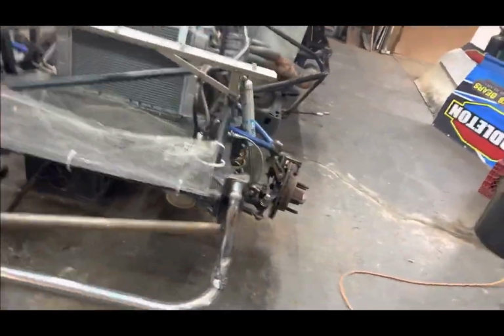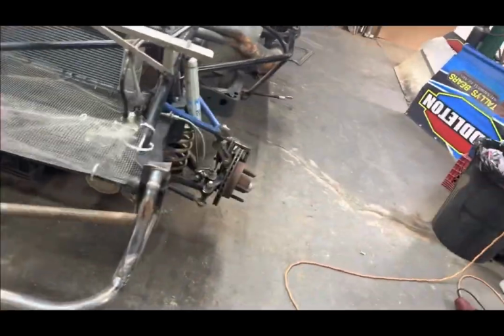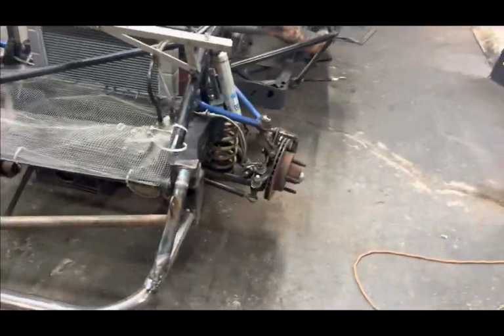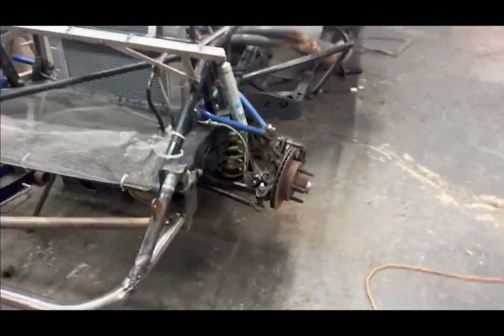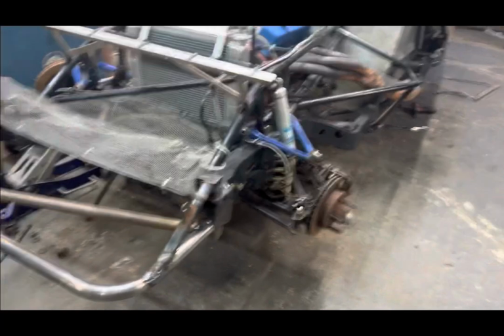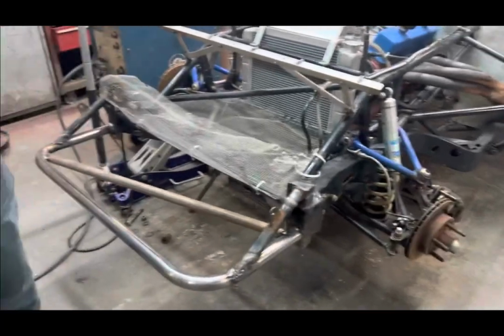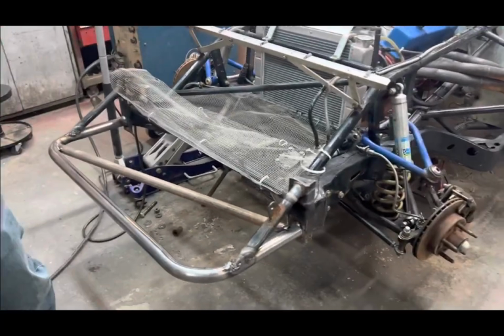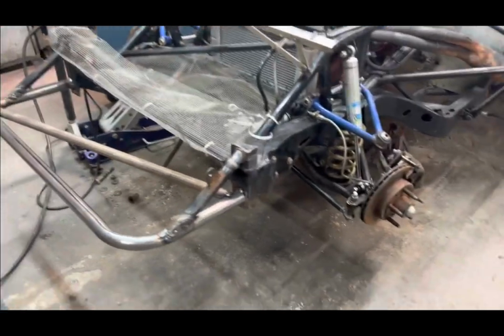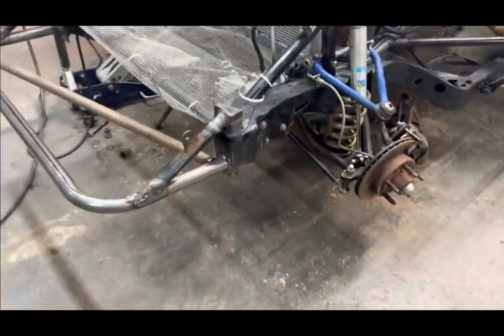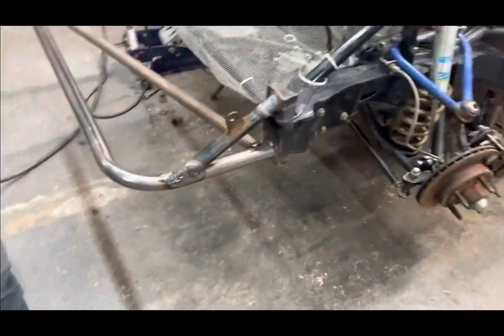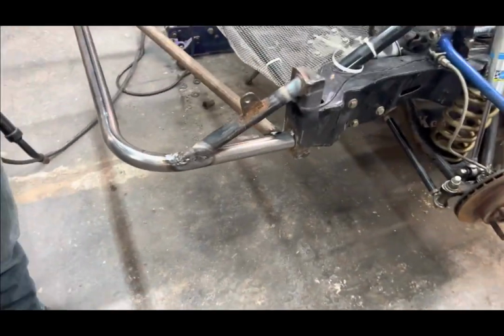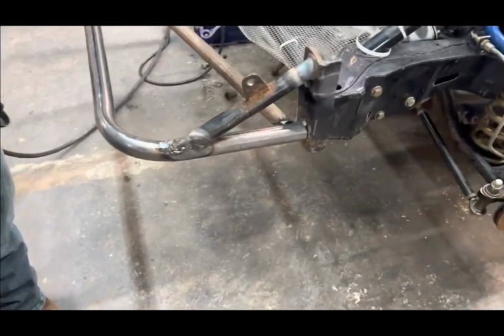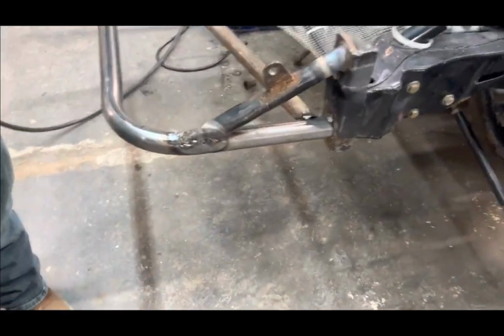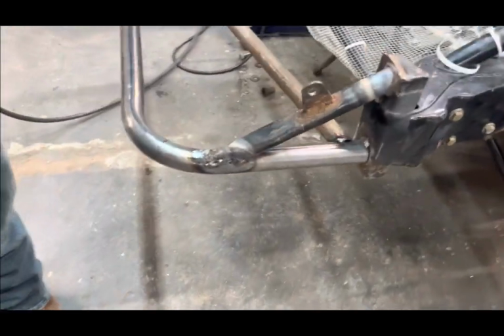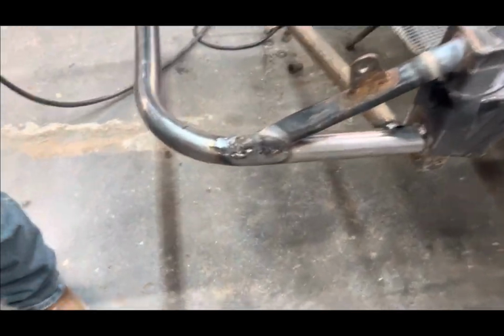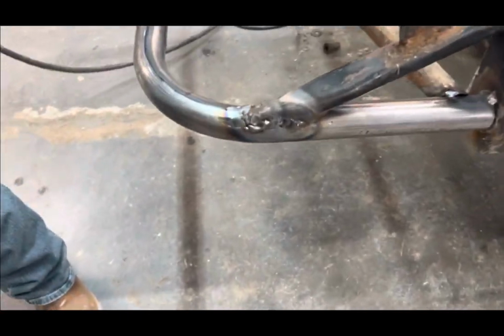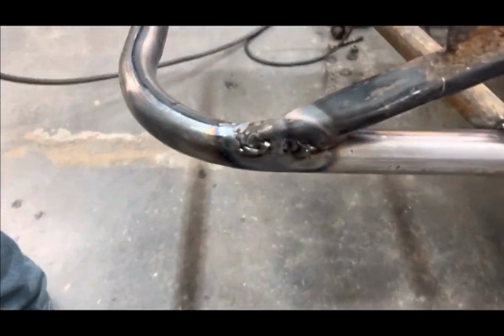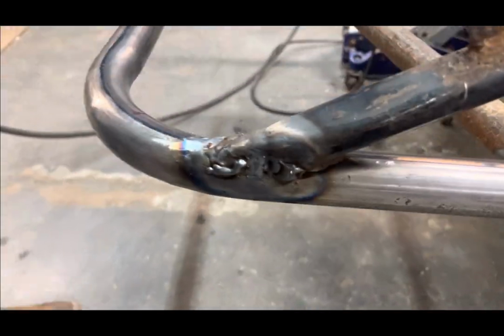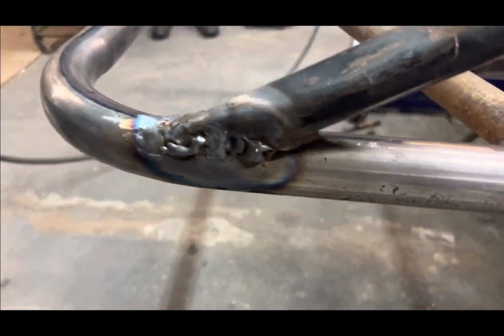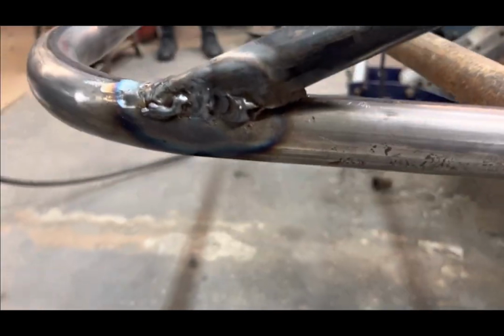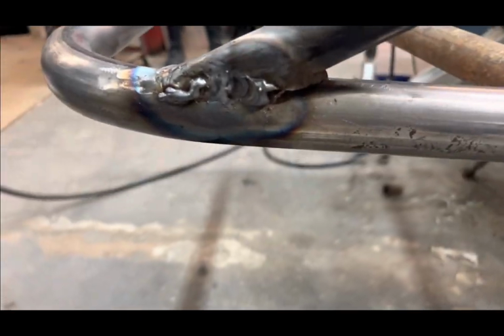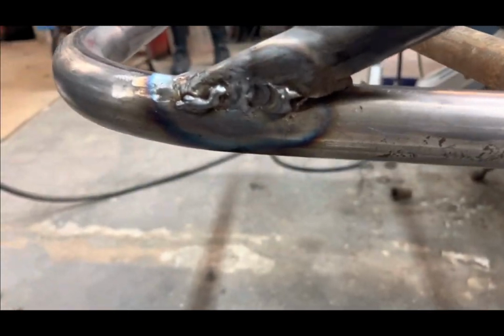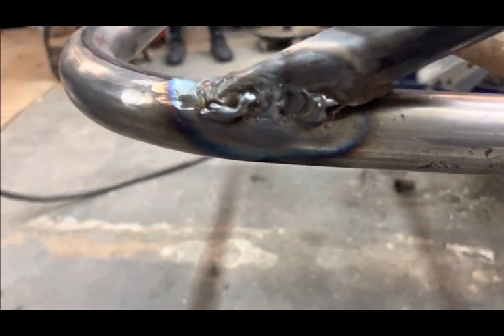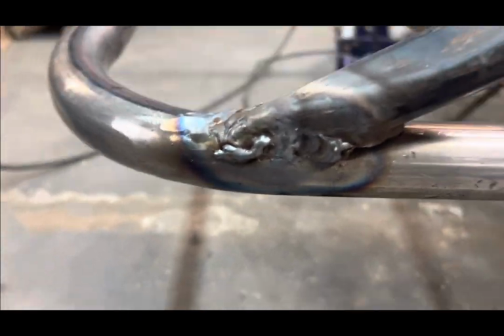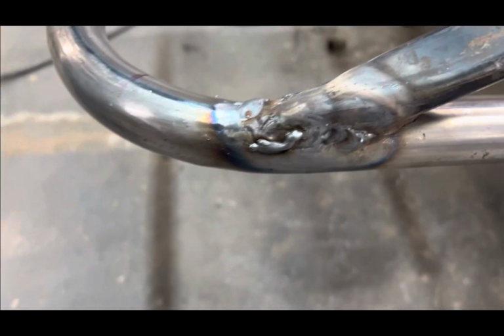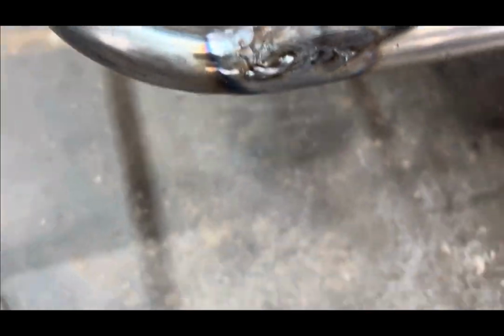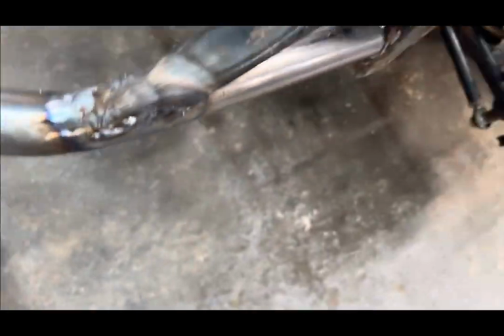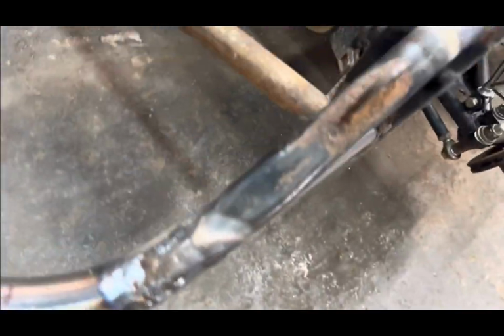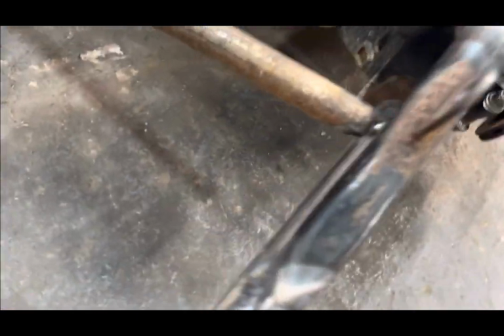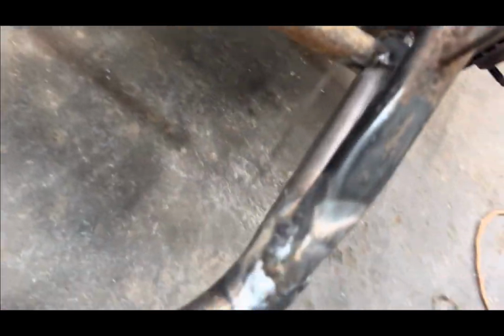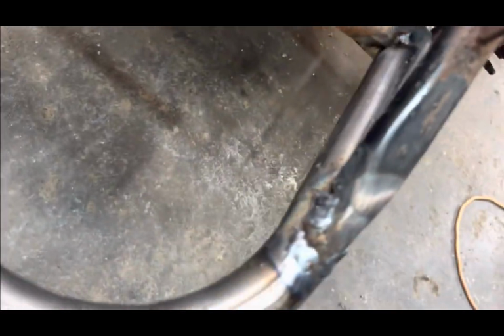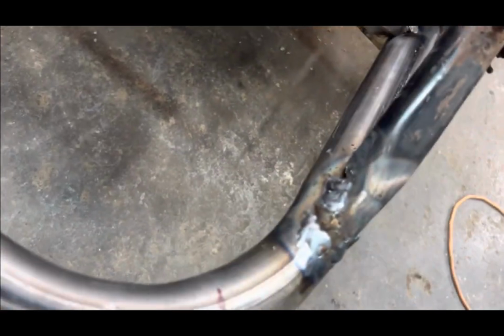Dude, these welds look like dogs. I think this pipe — it's like freaking bird shit.